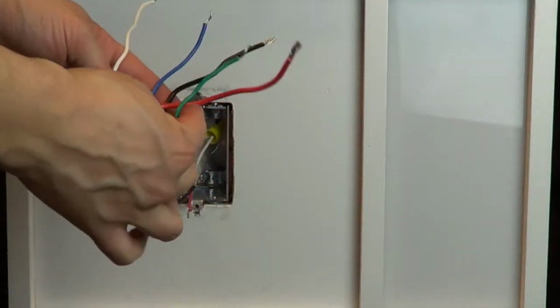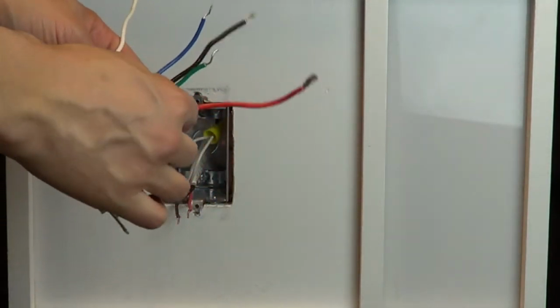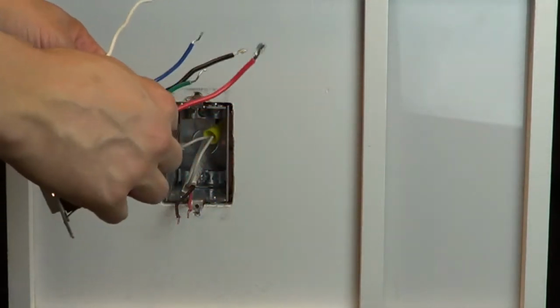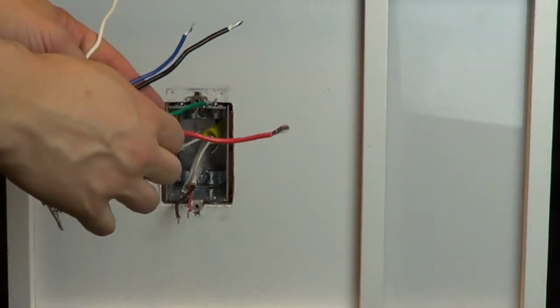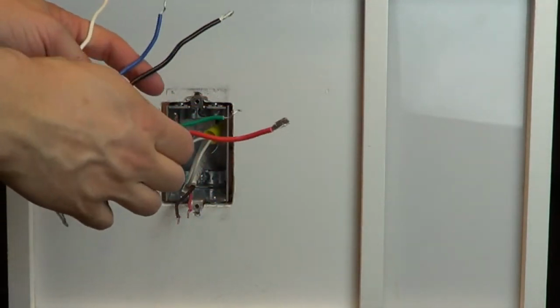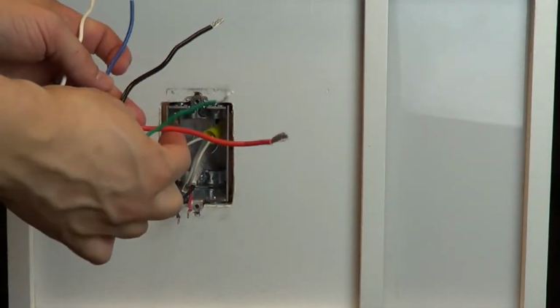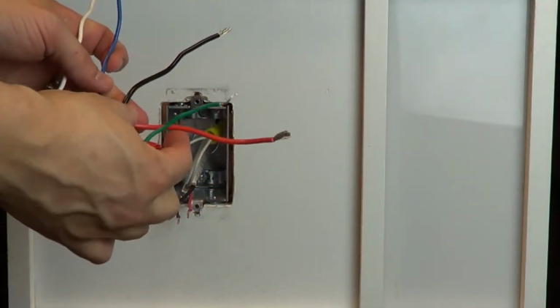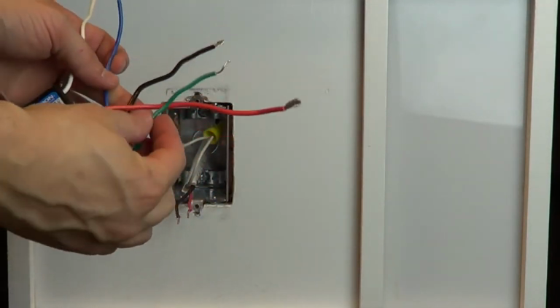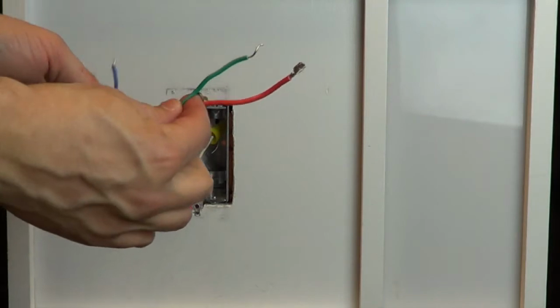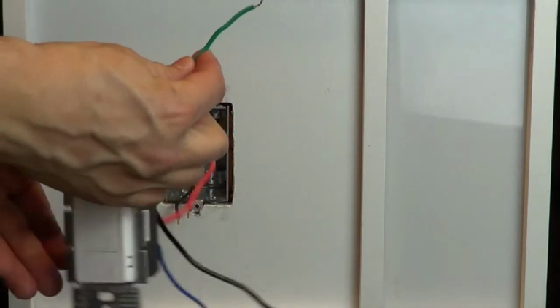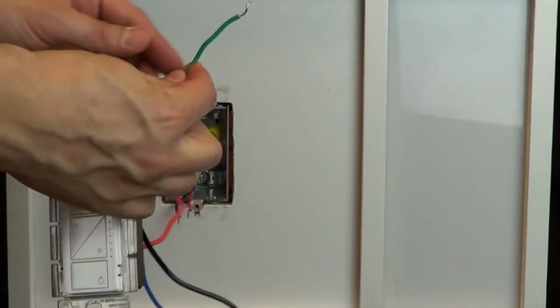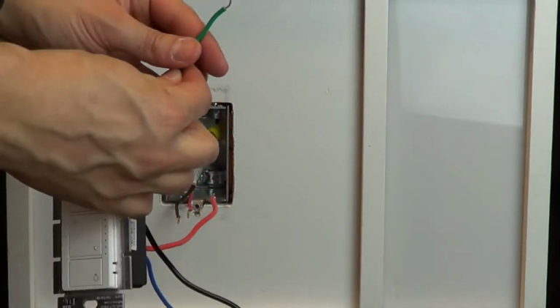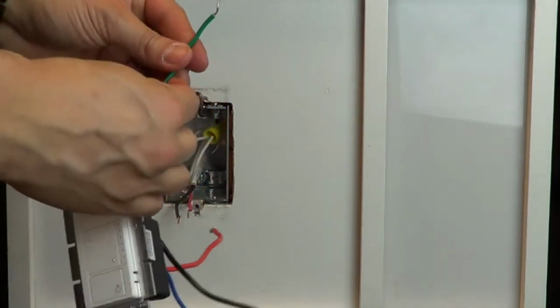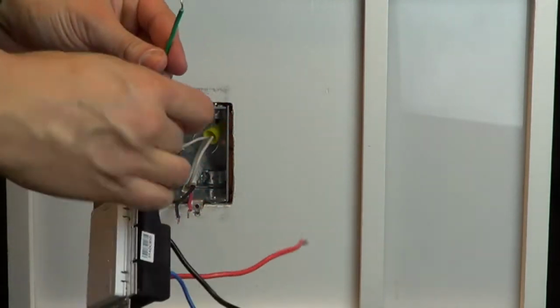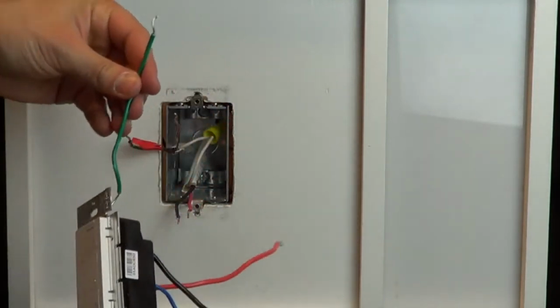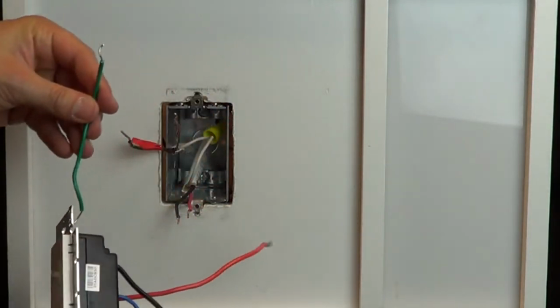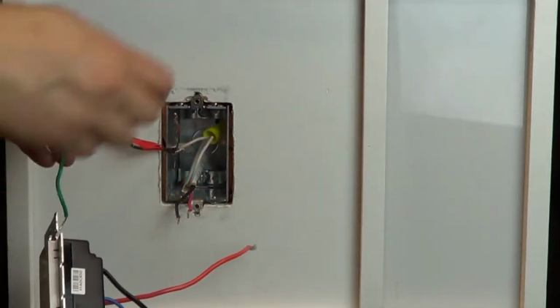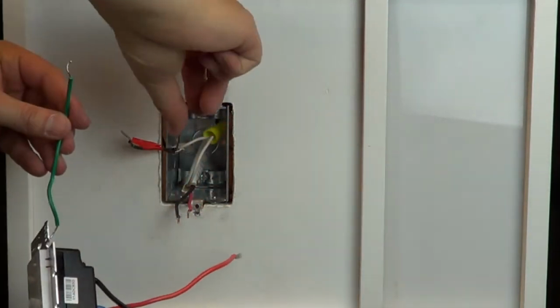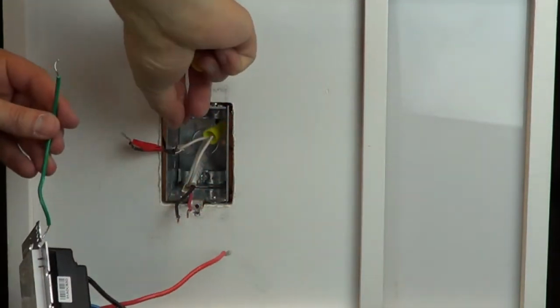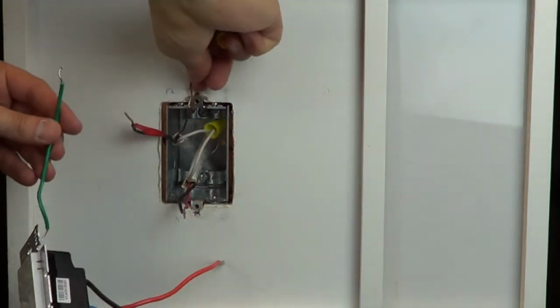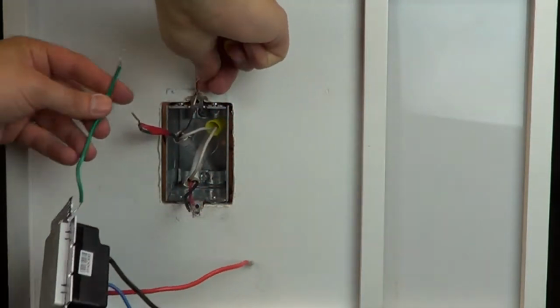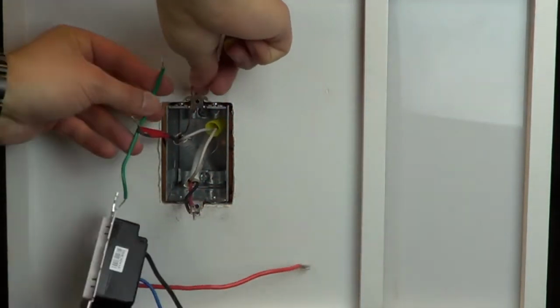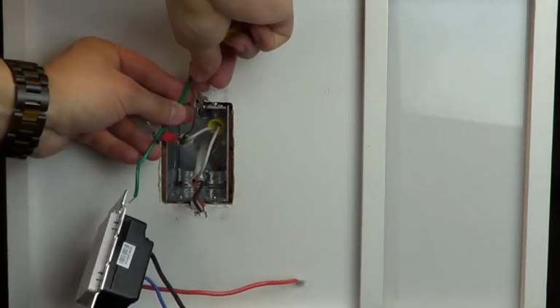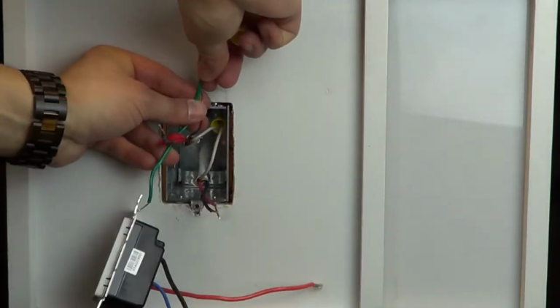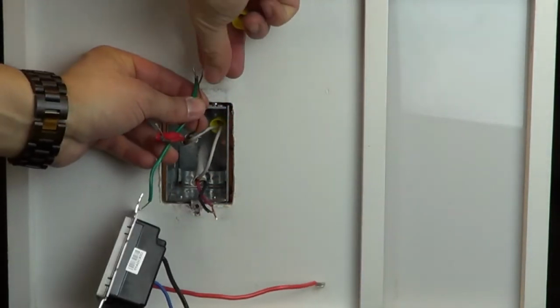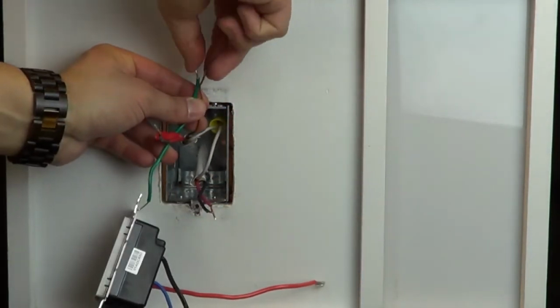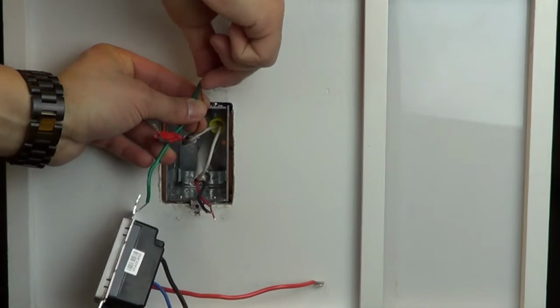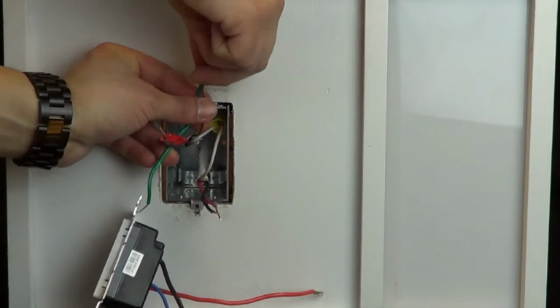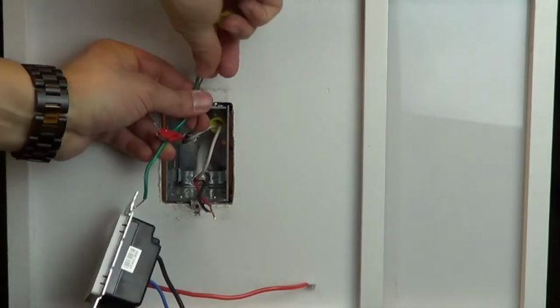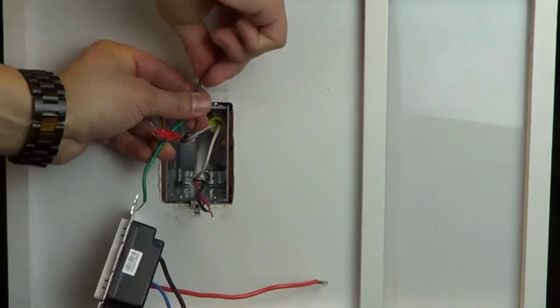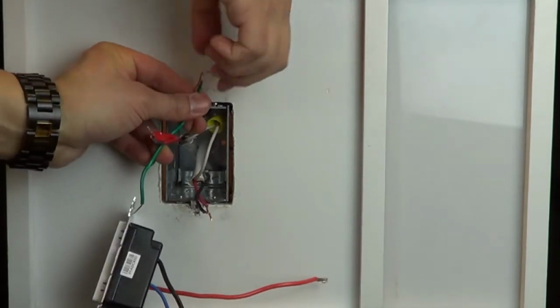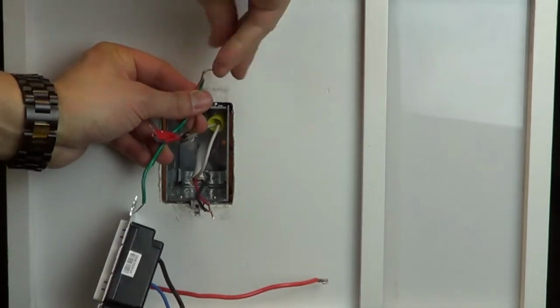Use a wire cap to connect the ground to the green wire on your new control. If you do not have a ground wire in this wall box, simply place a cap on the green wire on the dimmer.